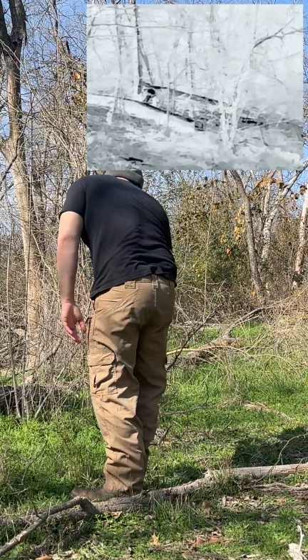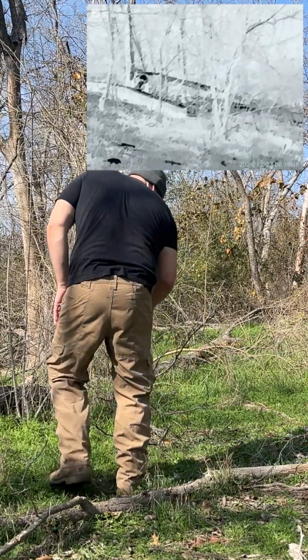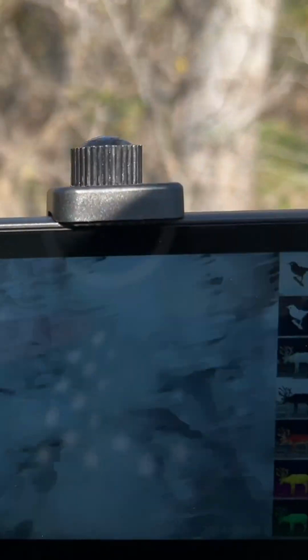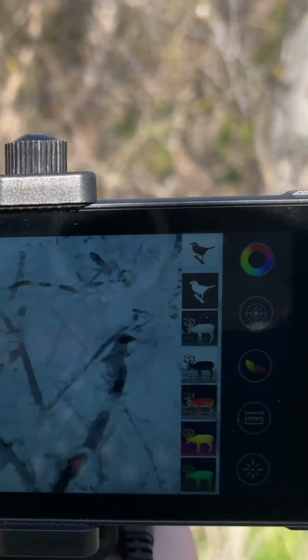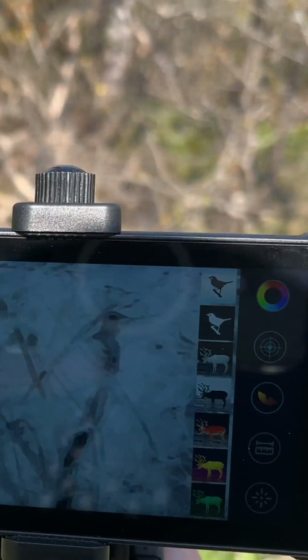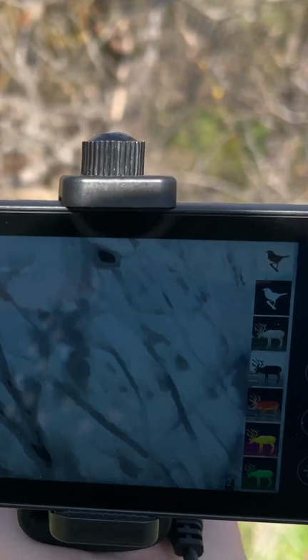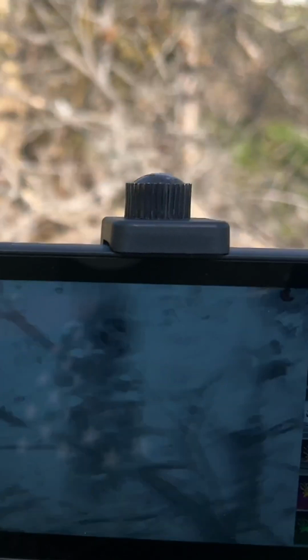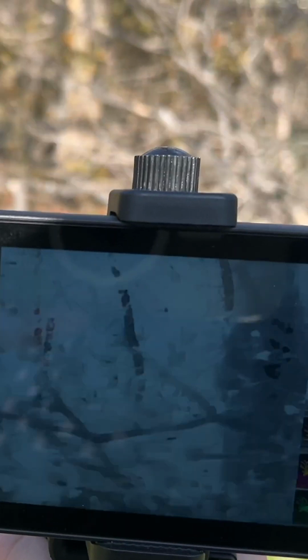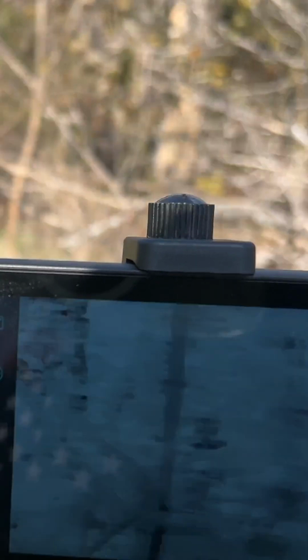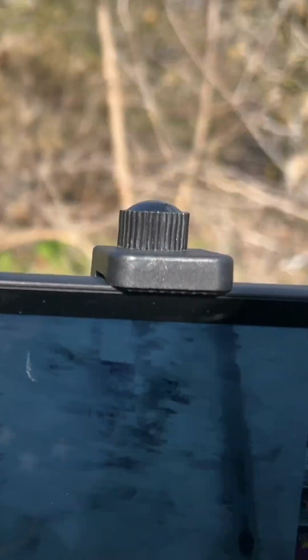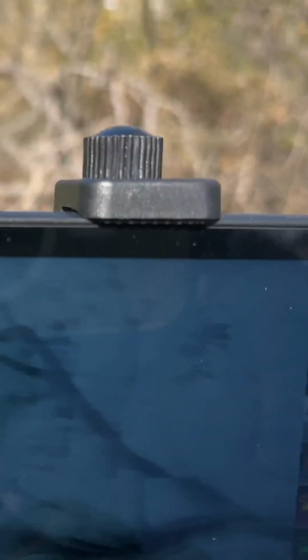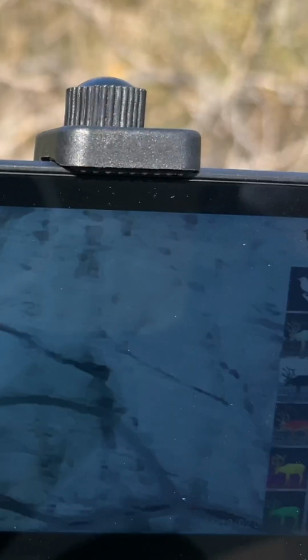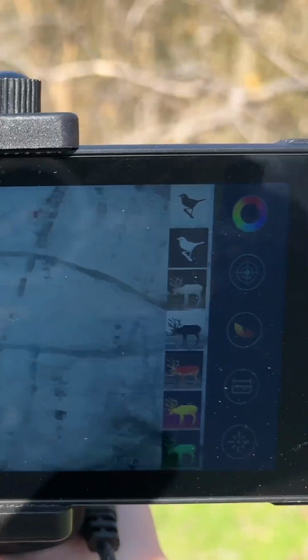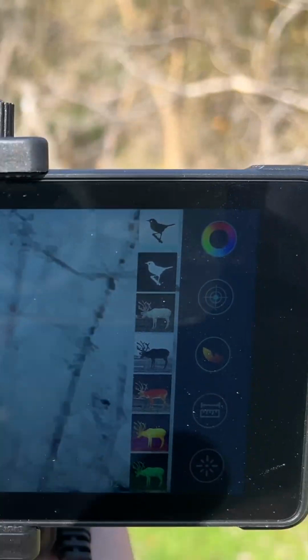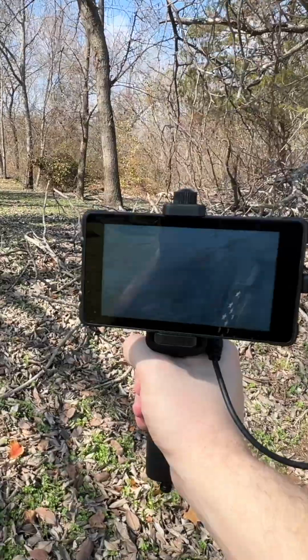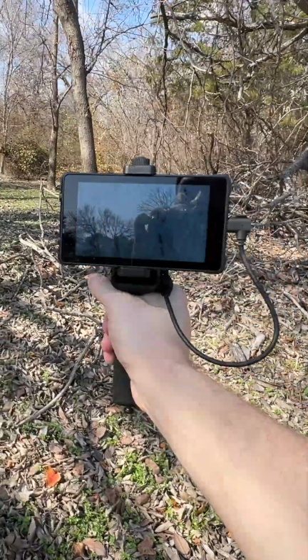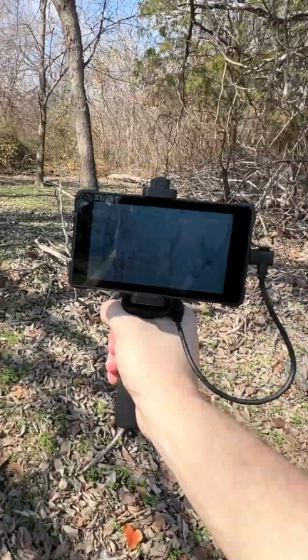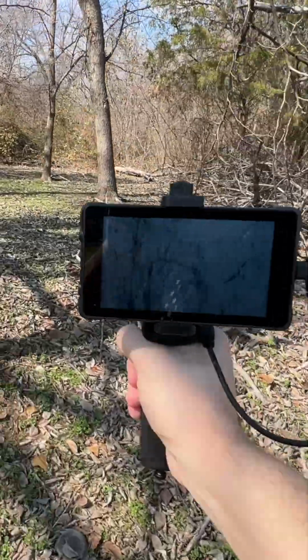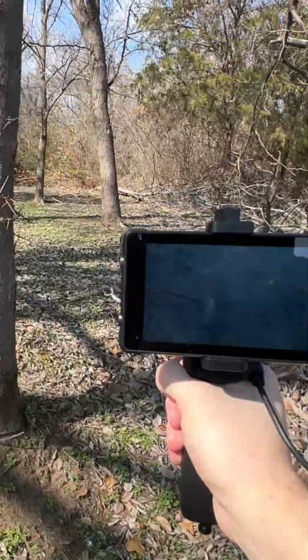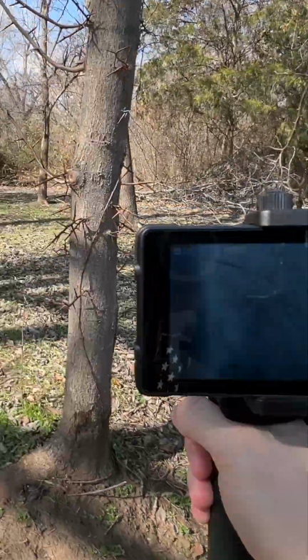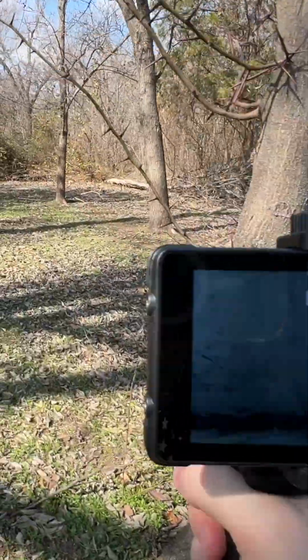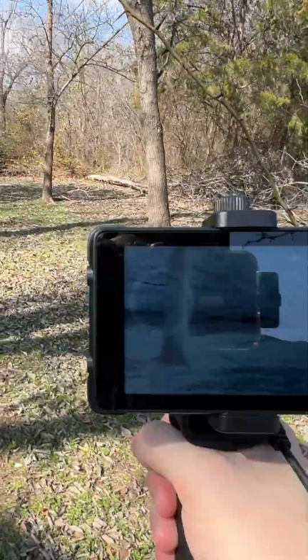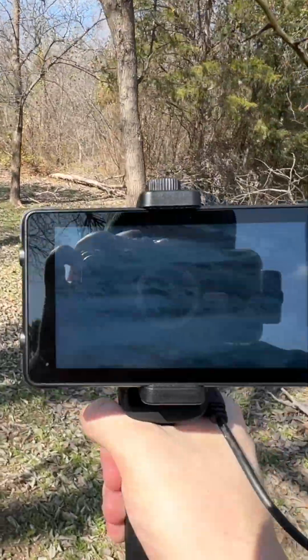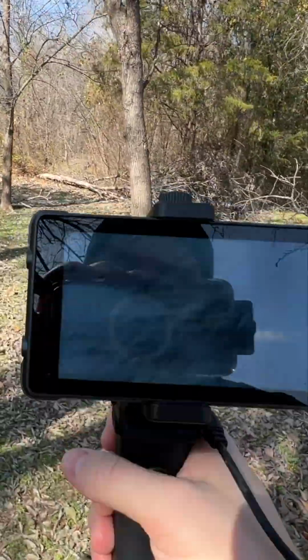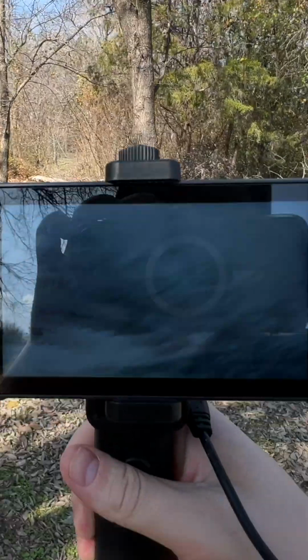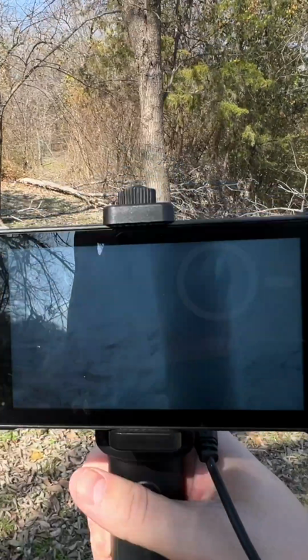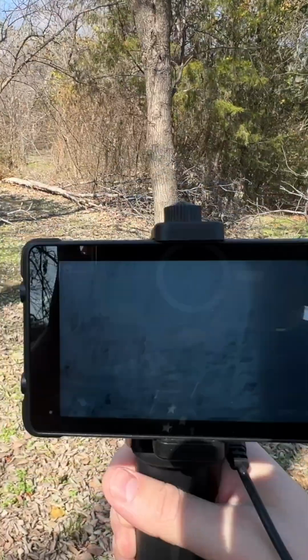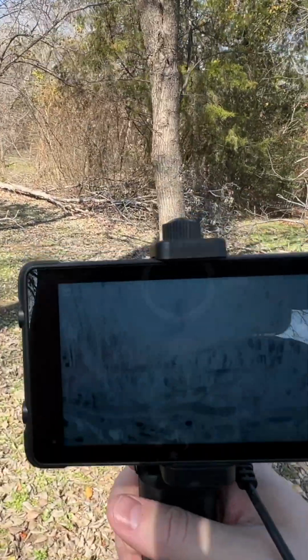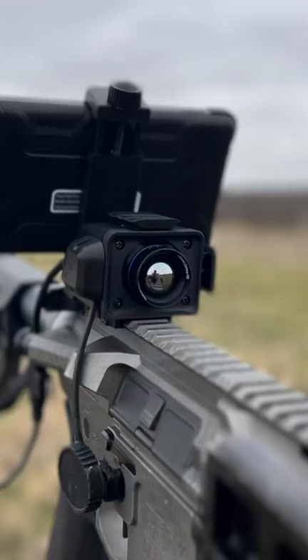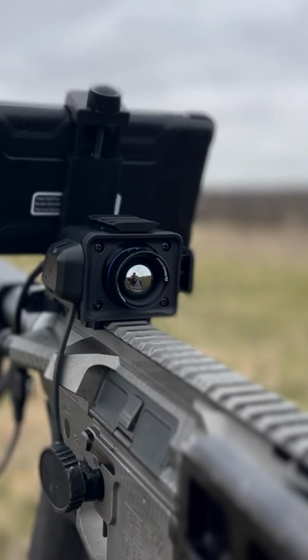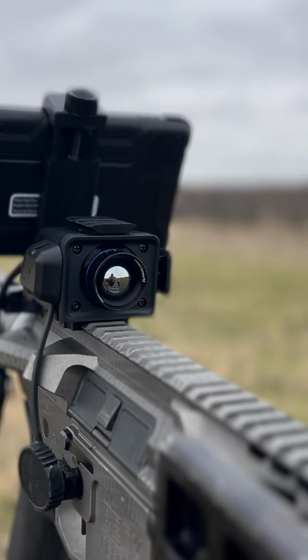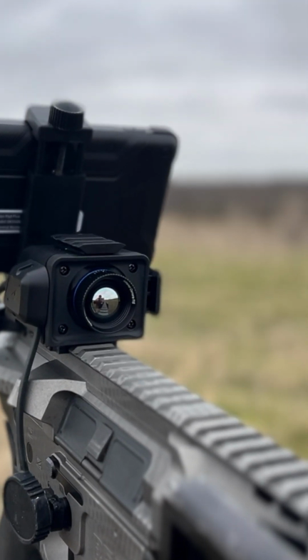My favorite benefit: when I was walking around I didn't trip. A lot of times you're scanning with a monocular, looking through one eye, it's pitch black out, and you're tripping on everything. With this you're using two hands, you can adjust the screen brightness — no issue.